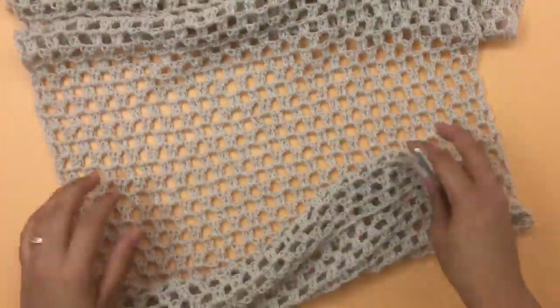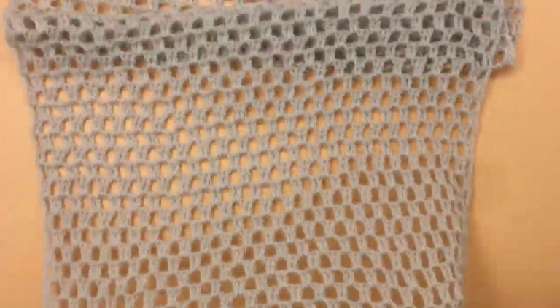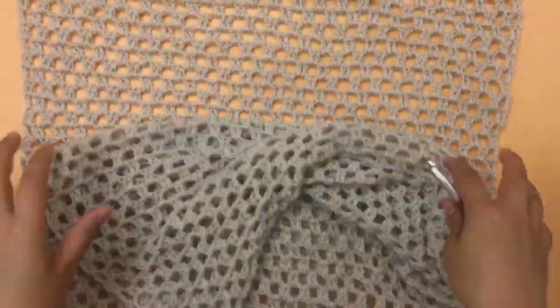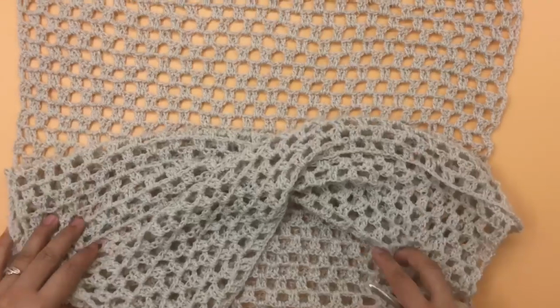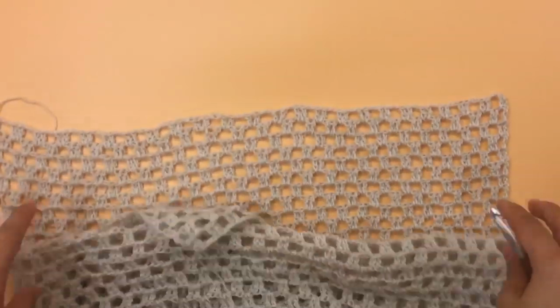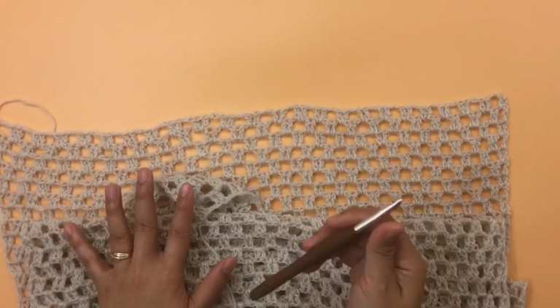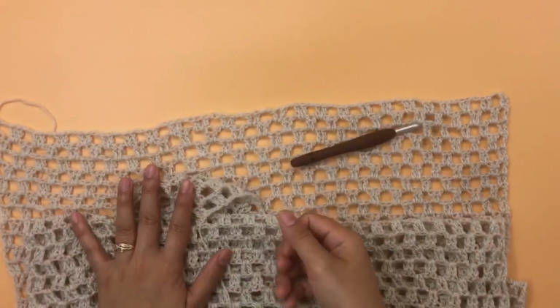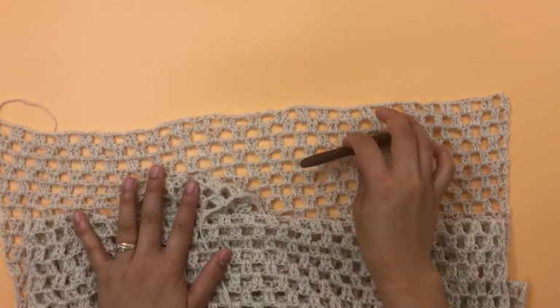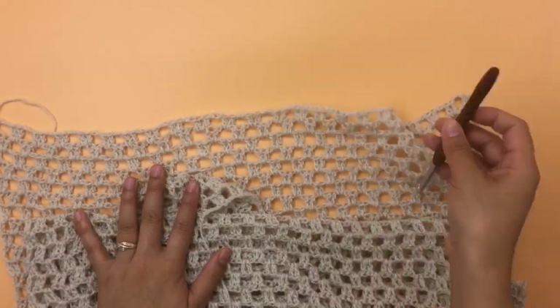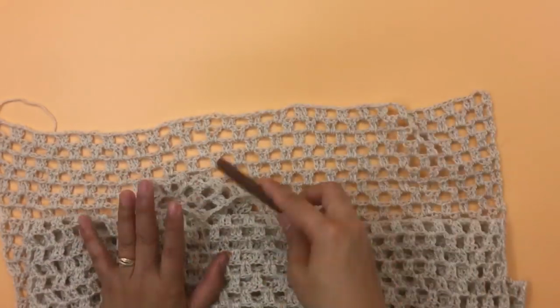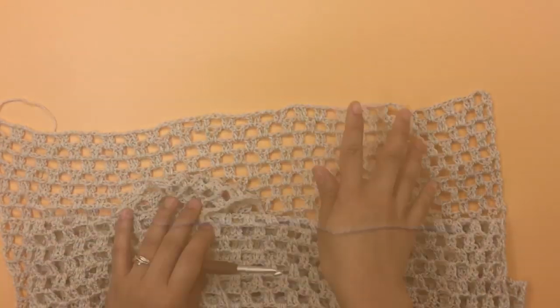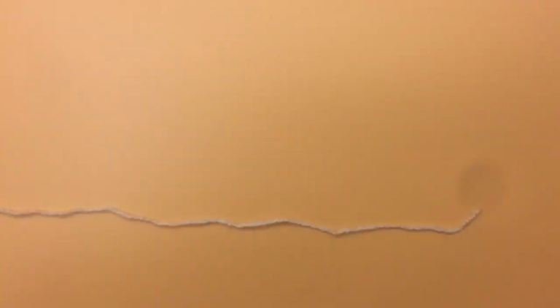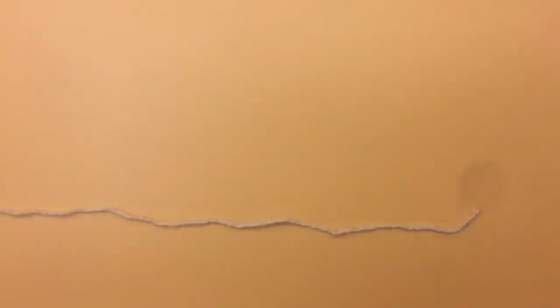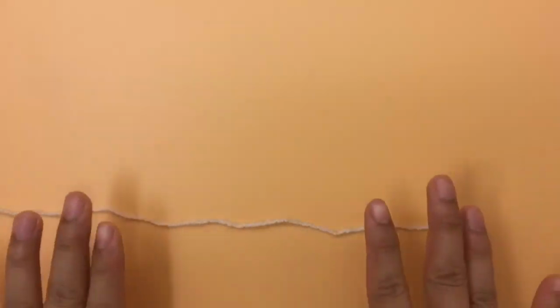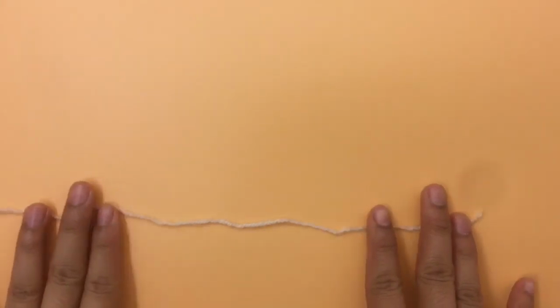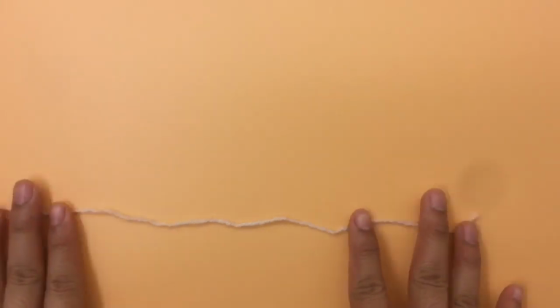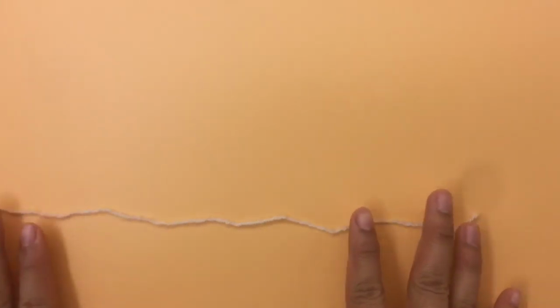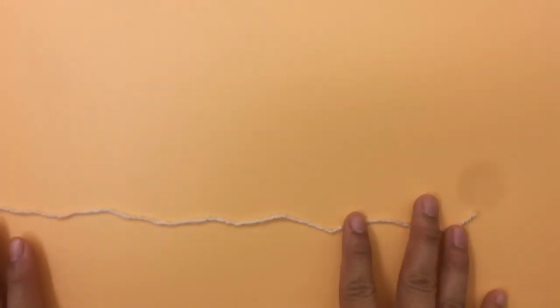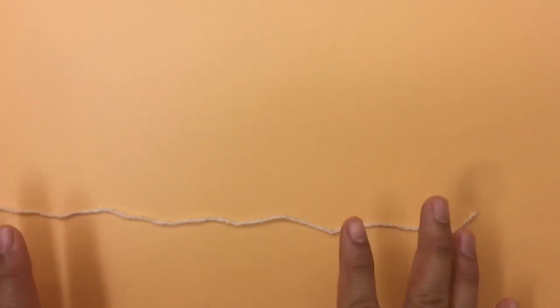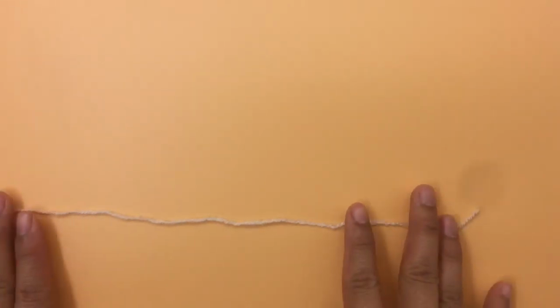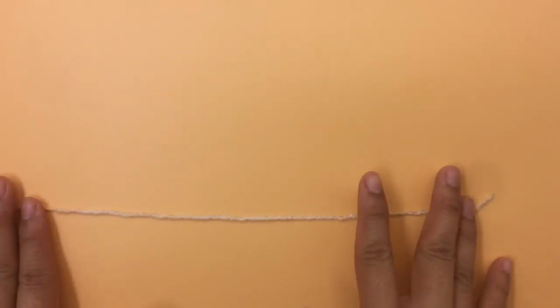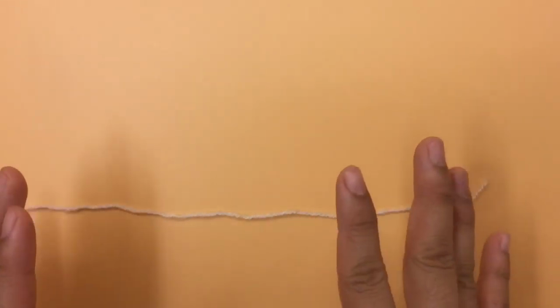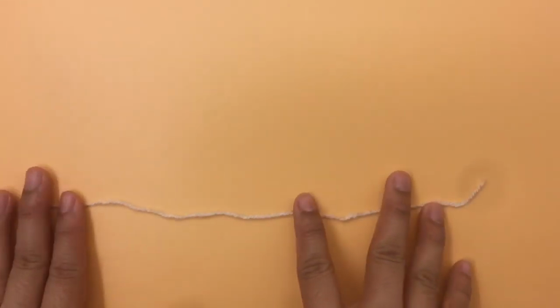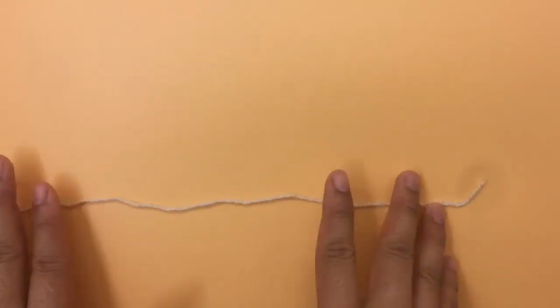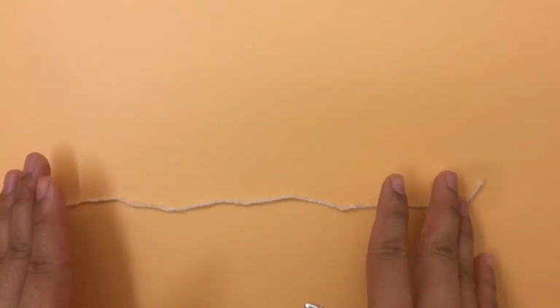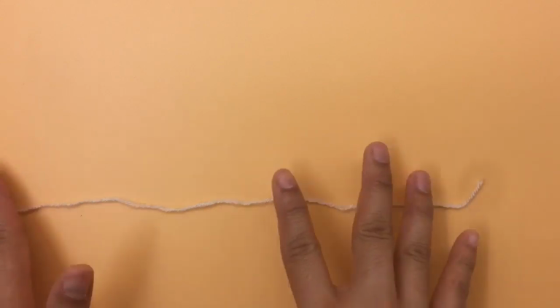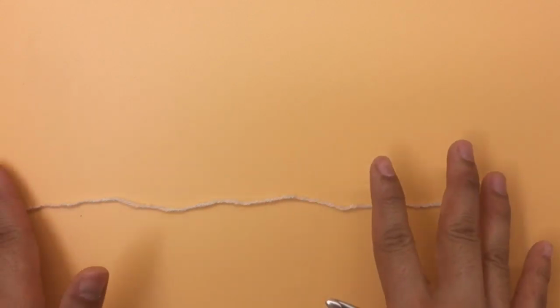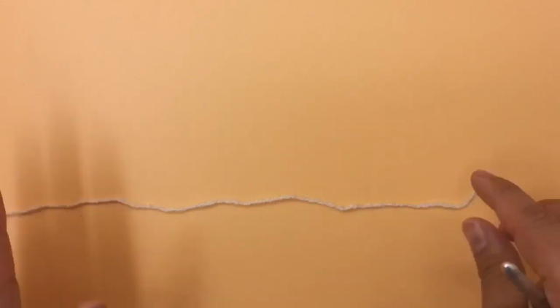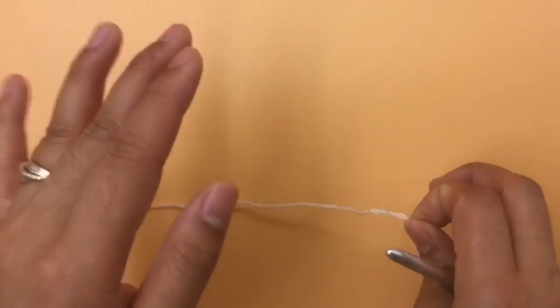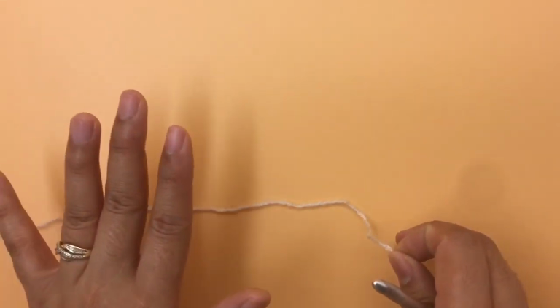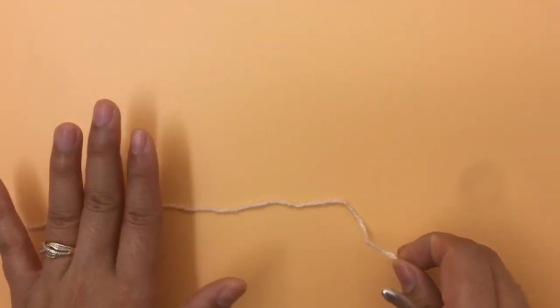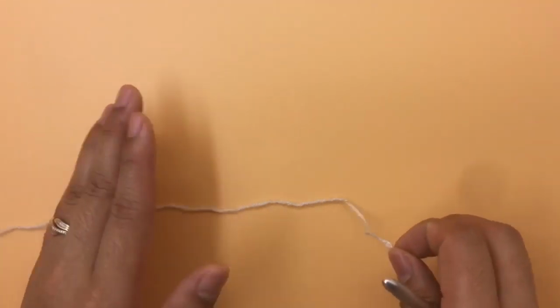Next we're going to make the front panels. The front panel uses the same pattern as the back panel, but we're just going to make fewer chains. I'm going to show you anyway.